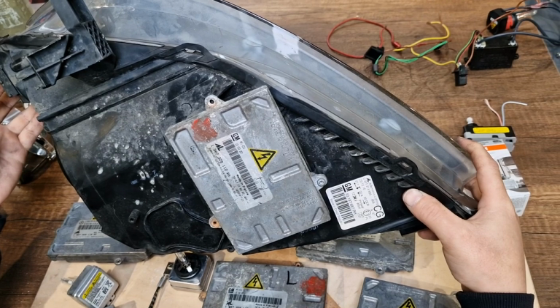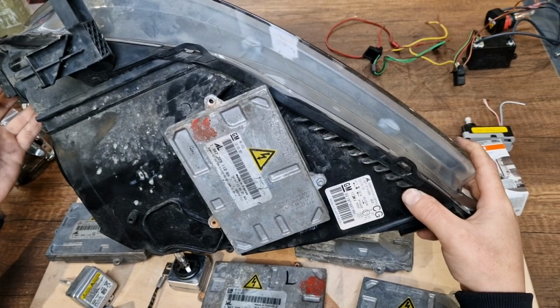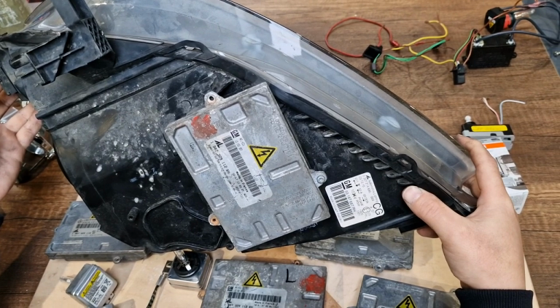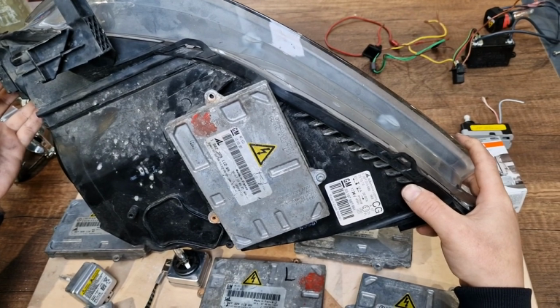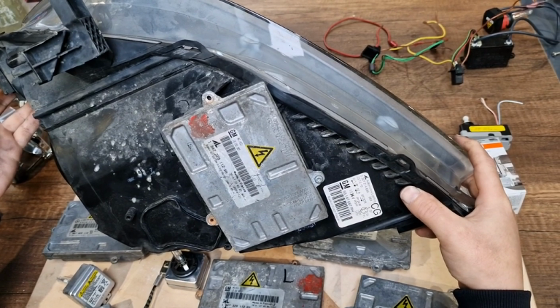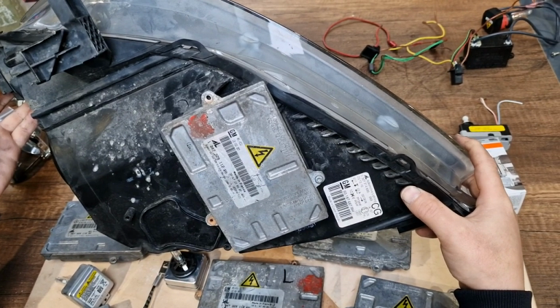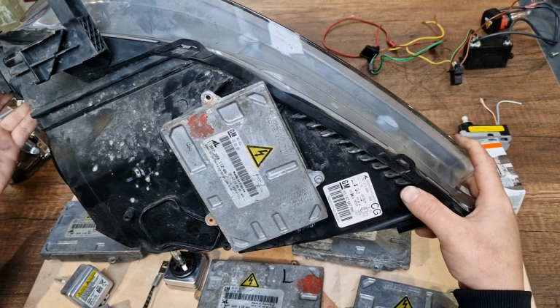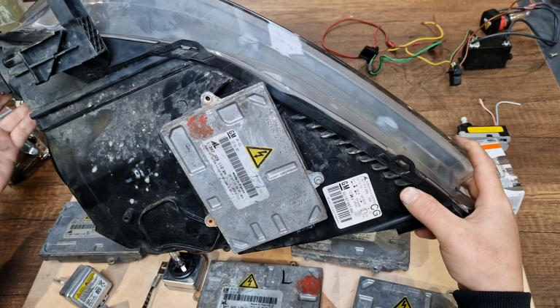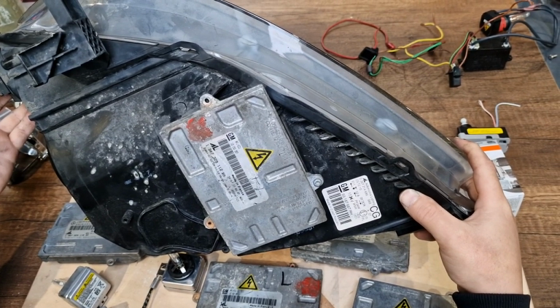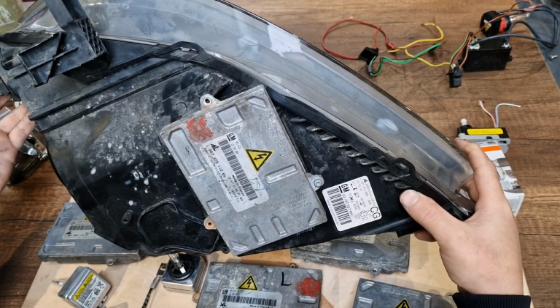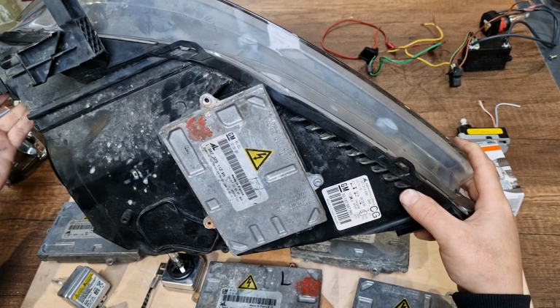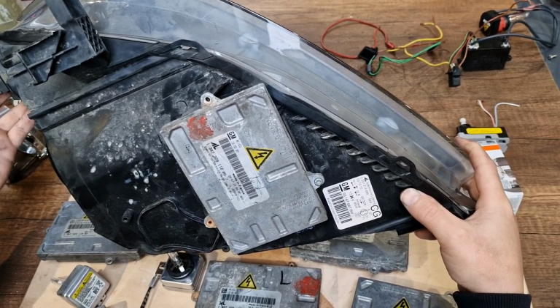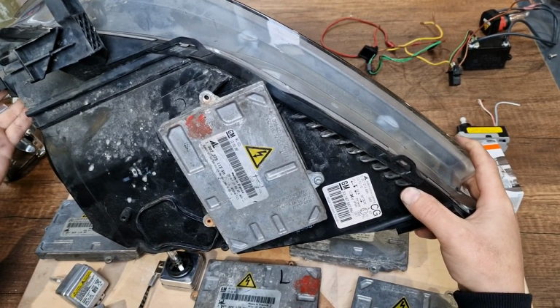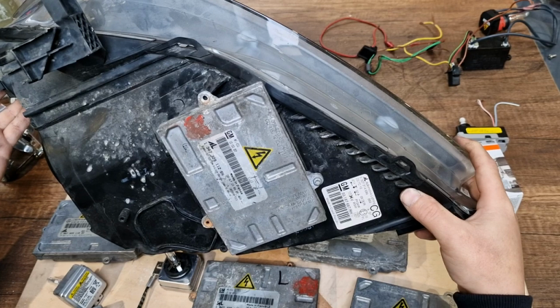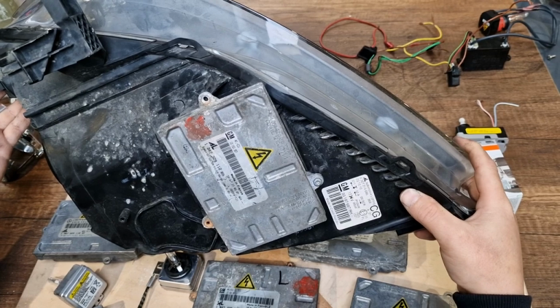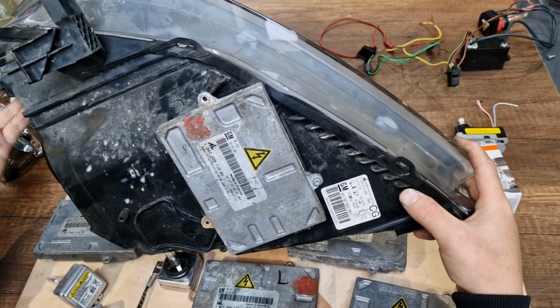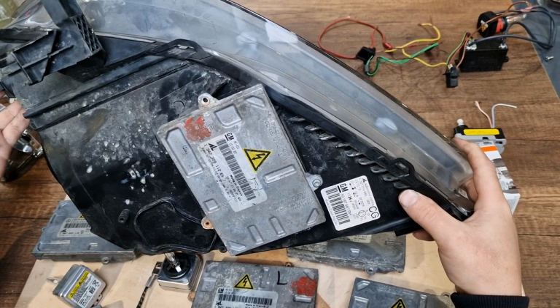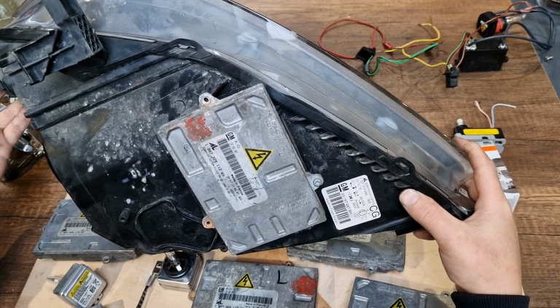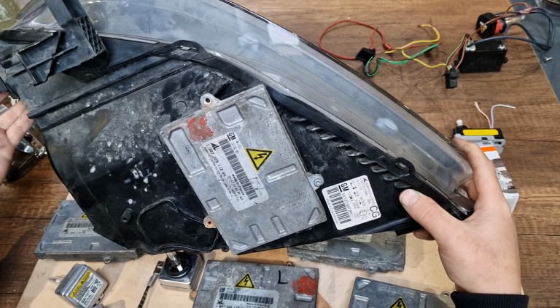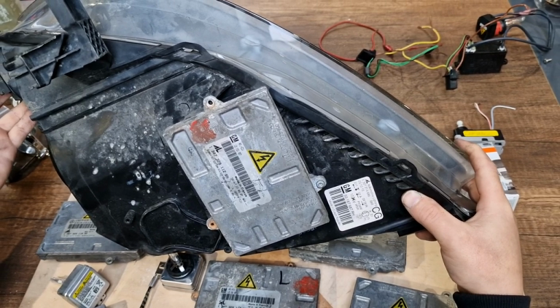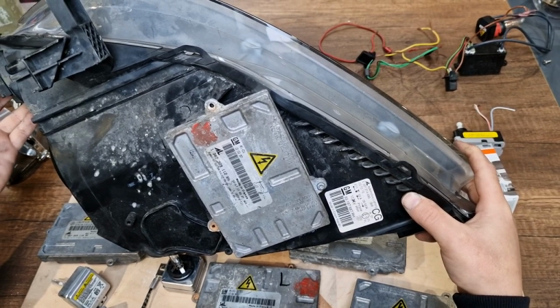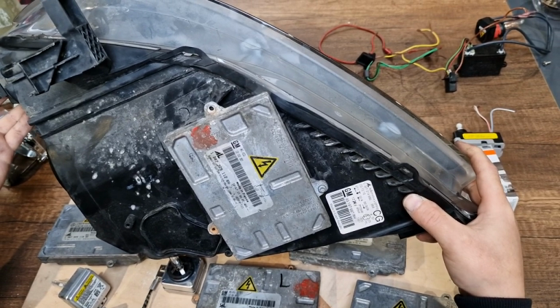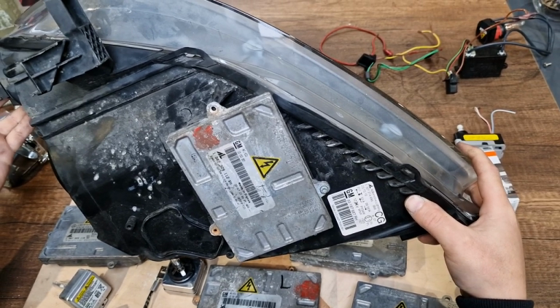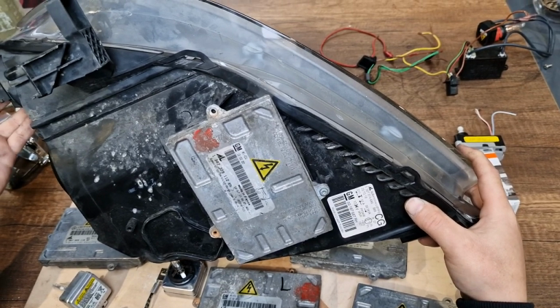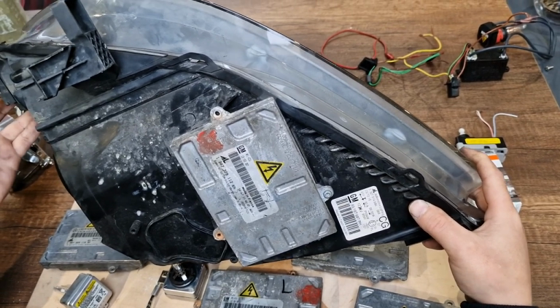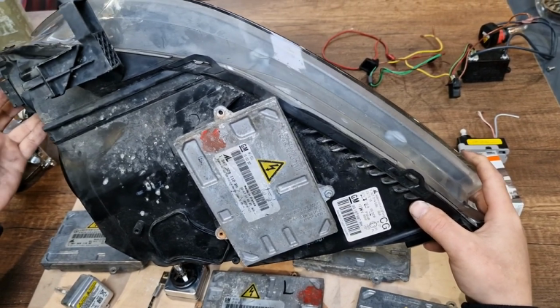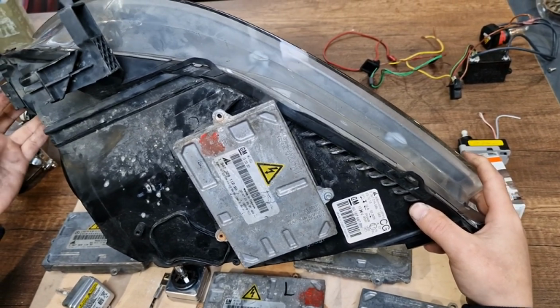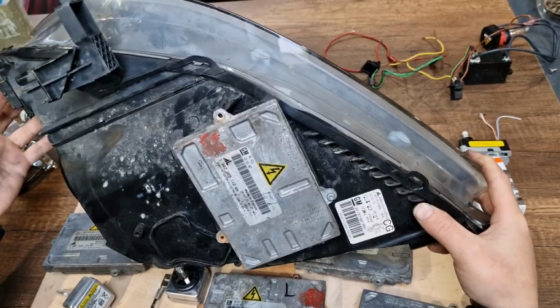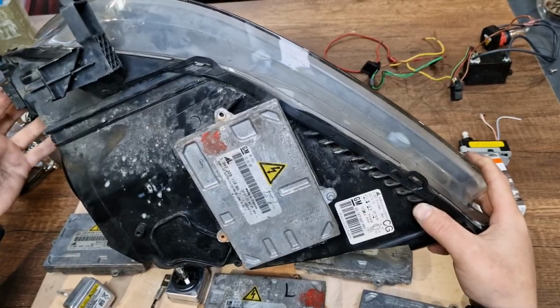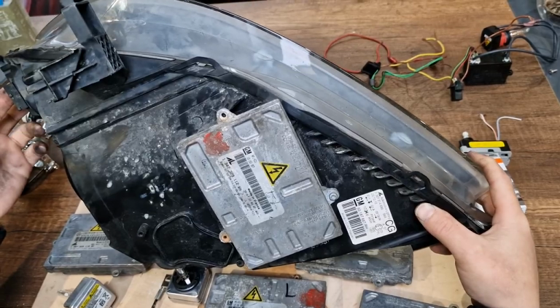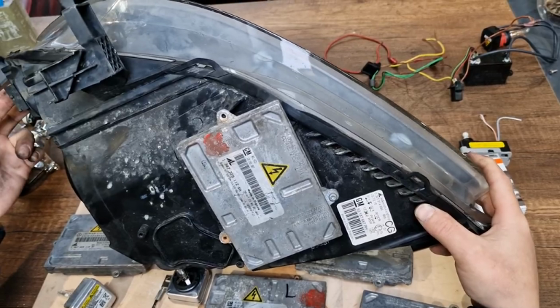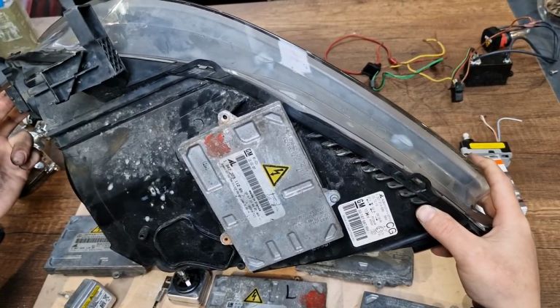The part number is 1,307,329 and 112. This is the only ballast unit that Zafira B models use.